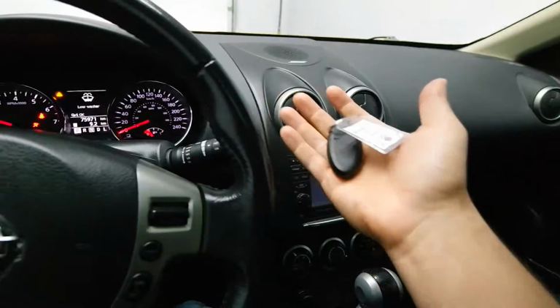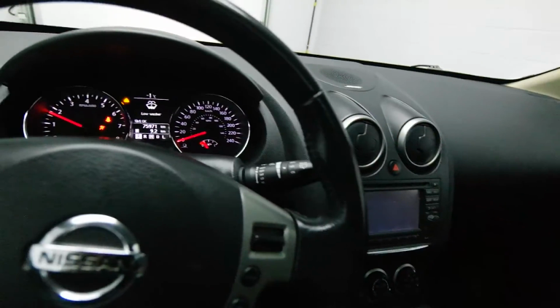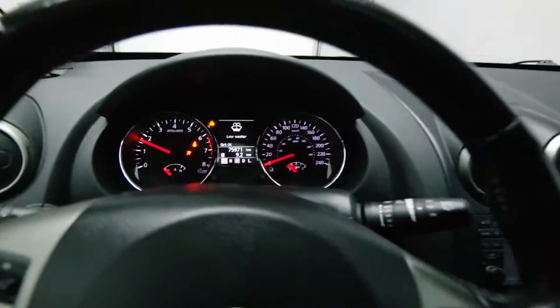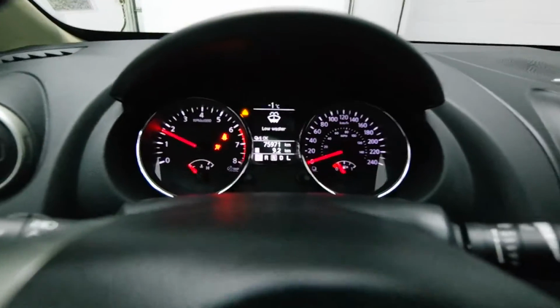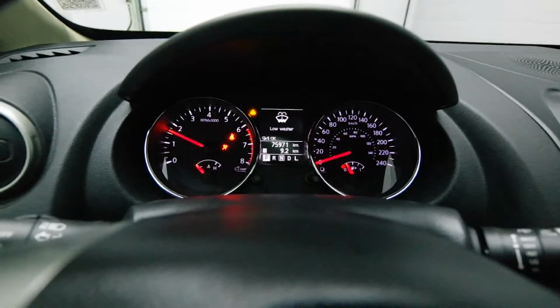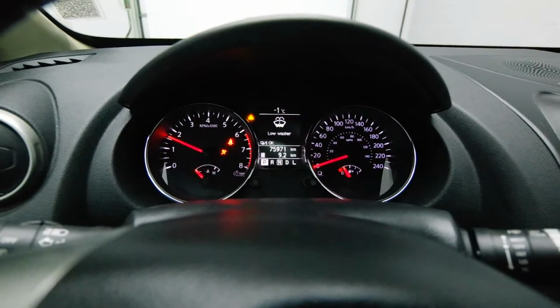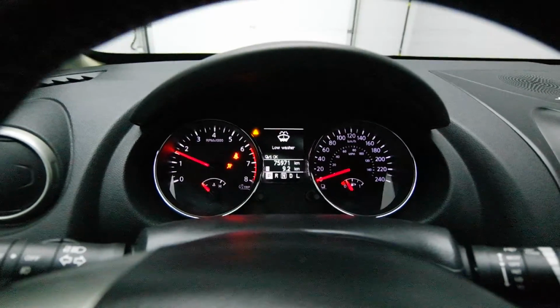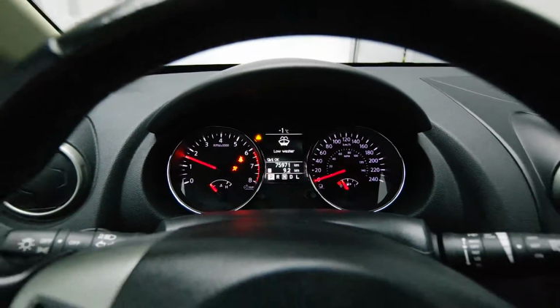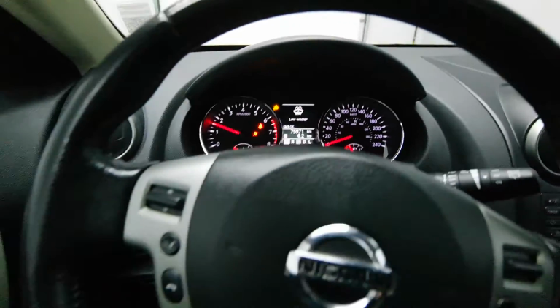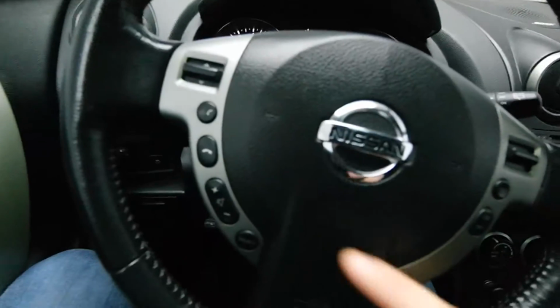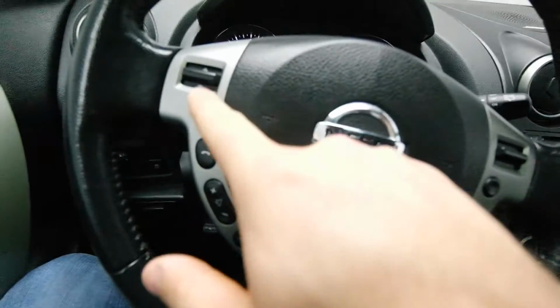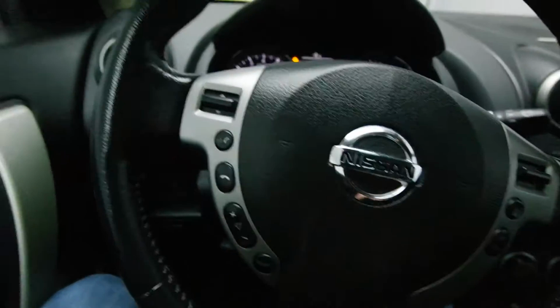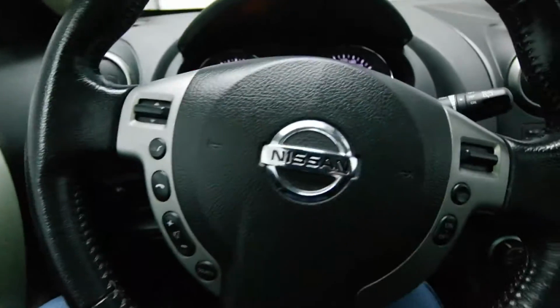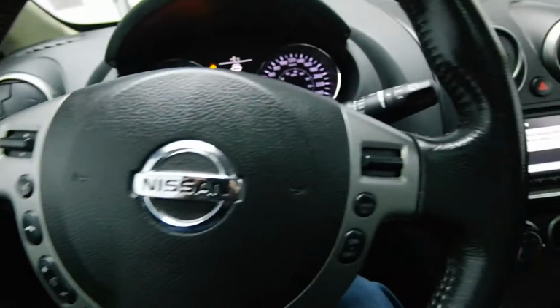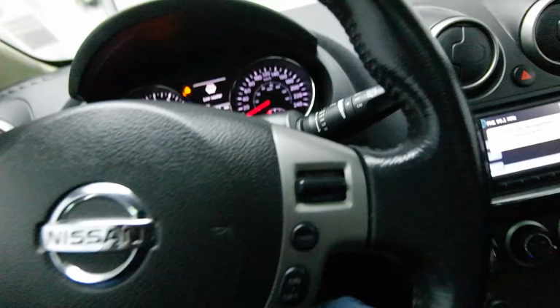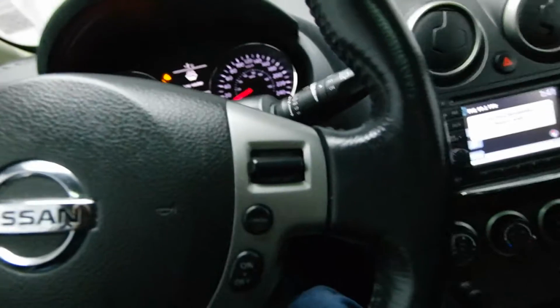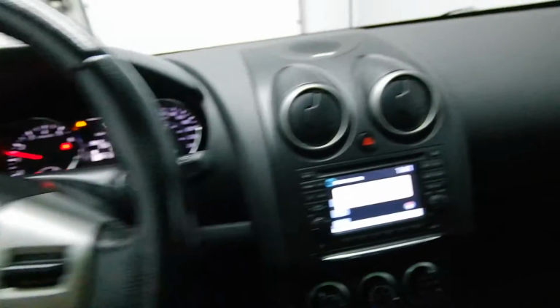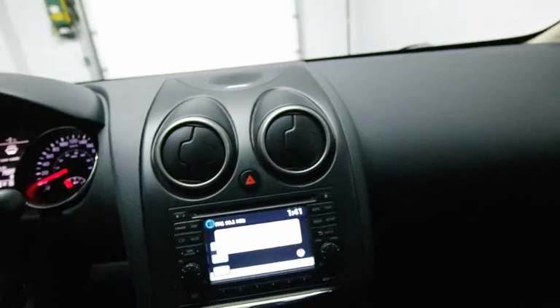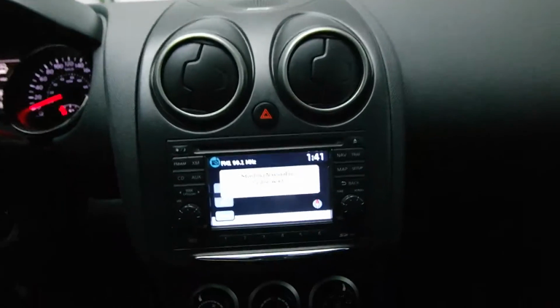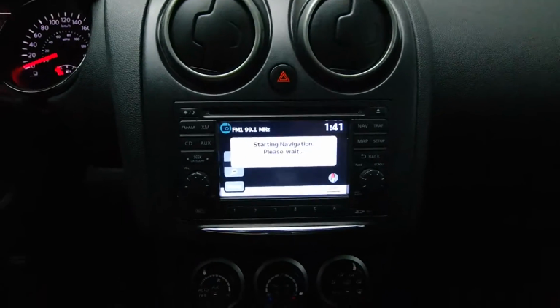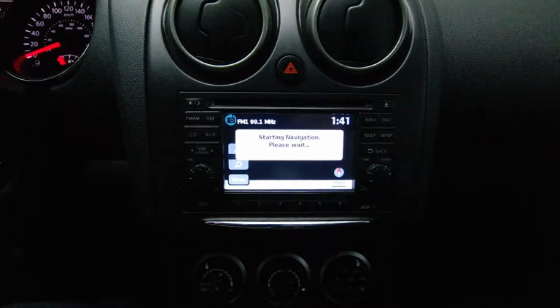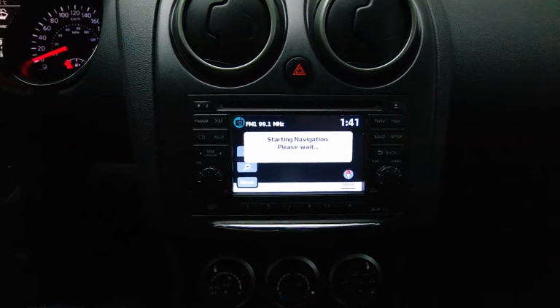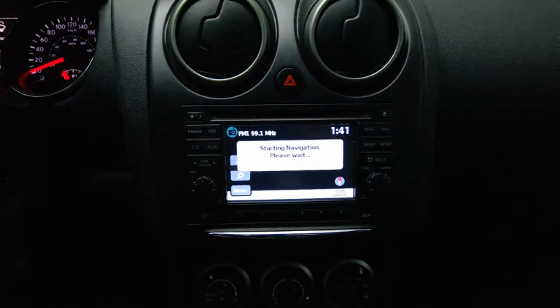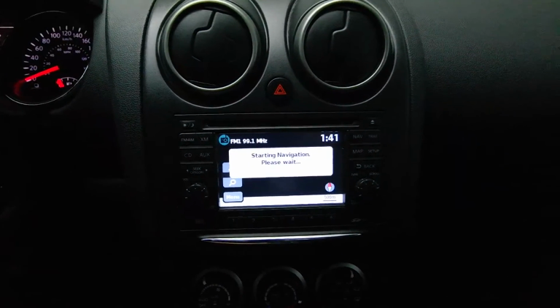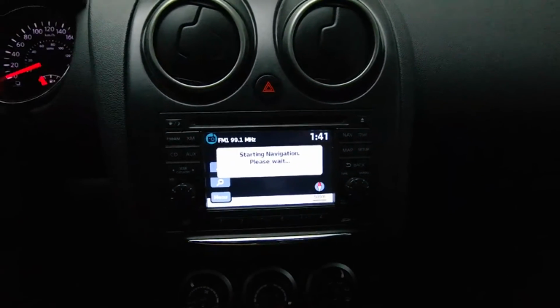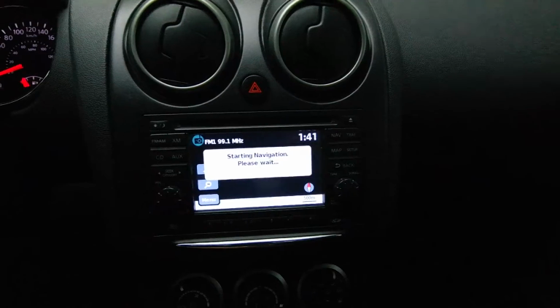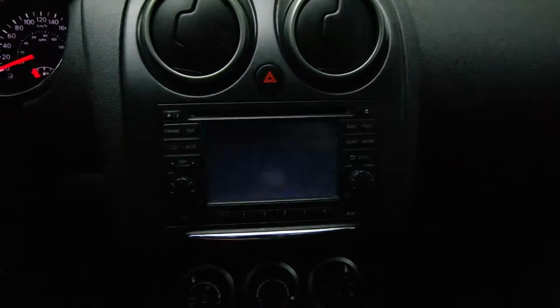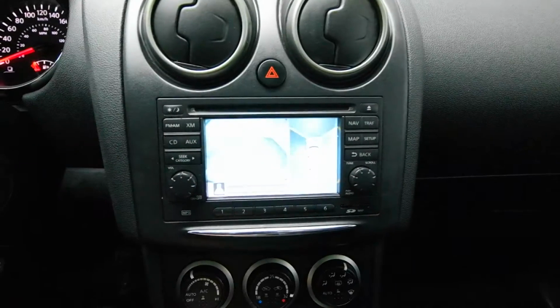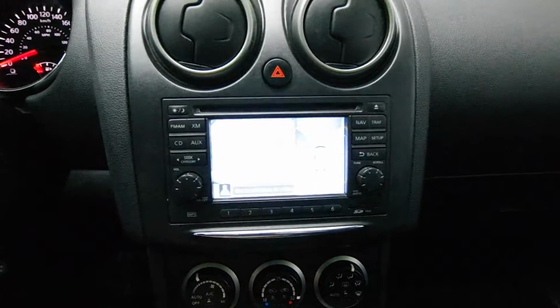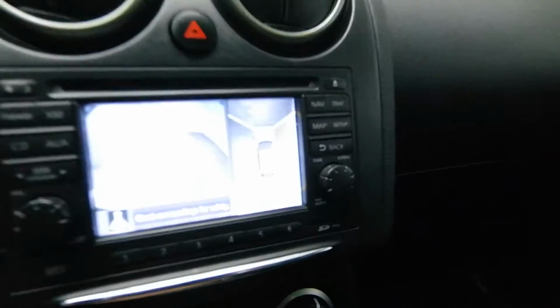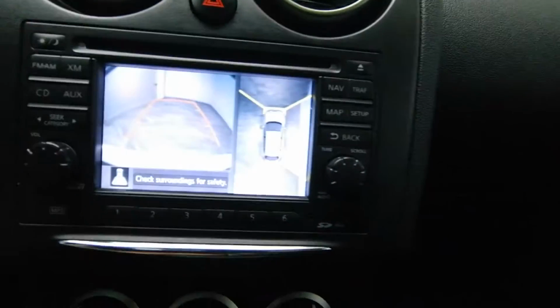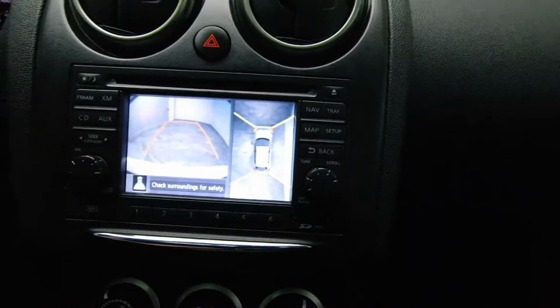76,000 kilometers. It also features your steering radio controls, cruise control, the touchscreen navigation, the backup camera and side cameras.